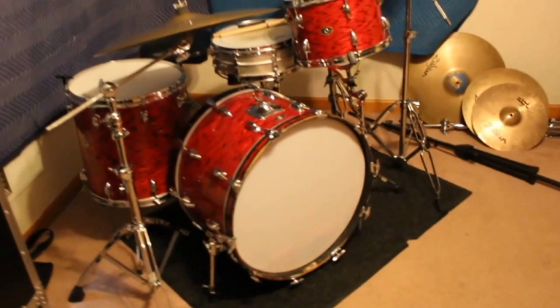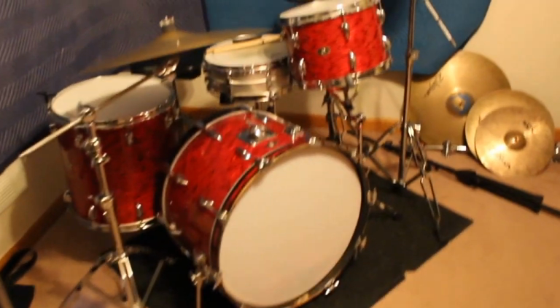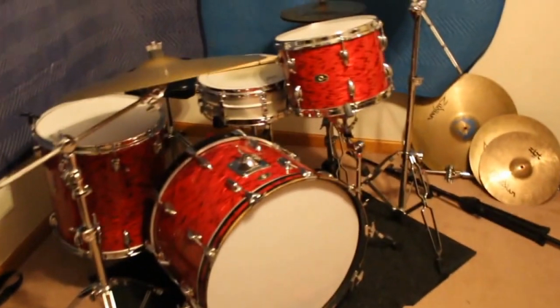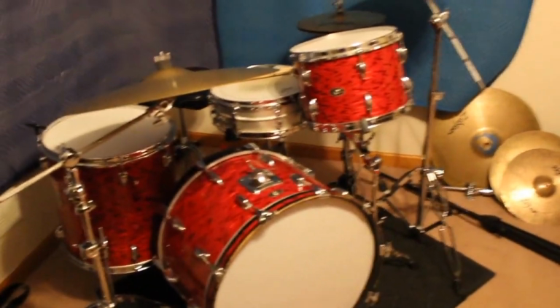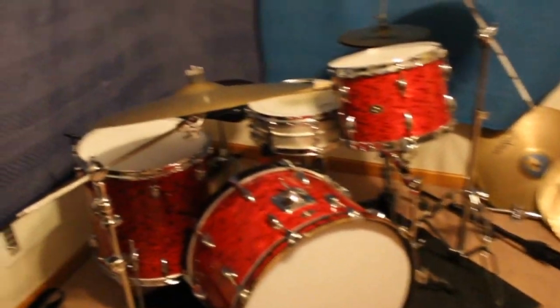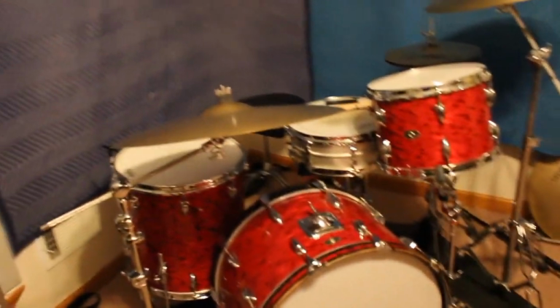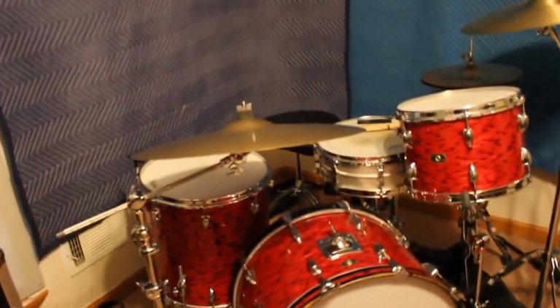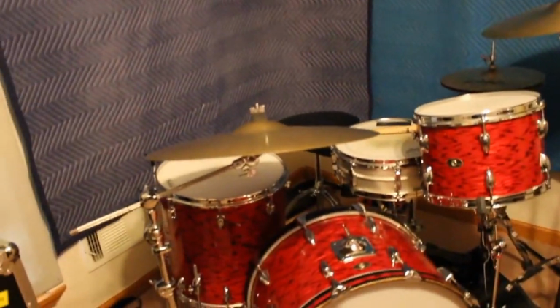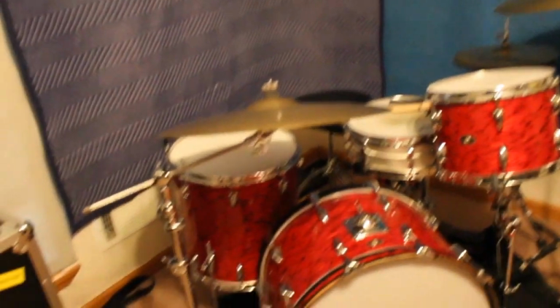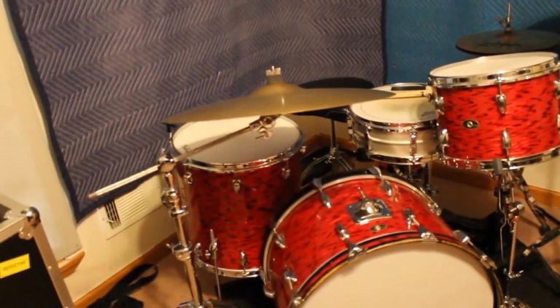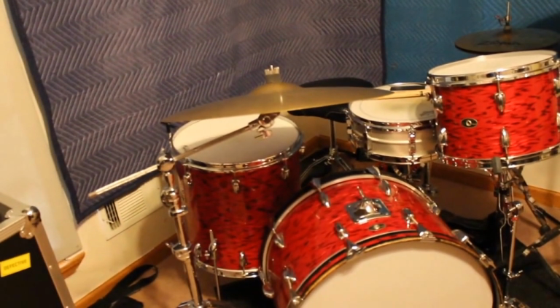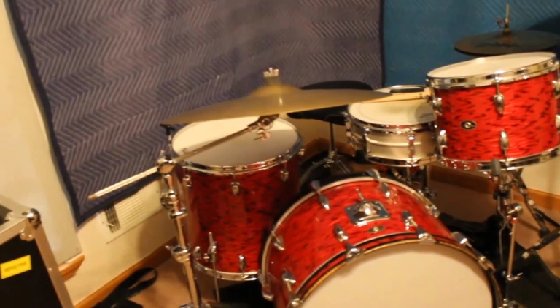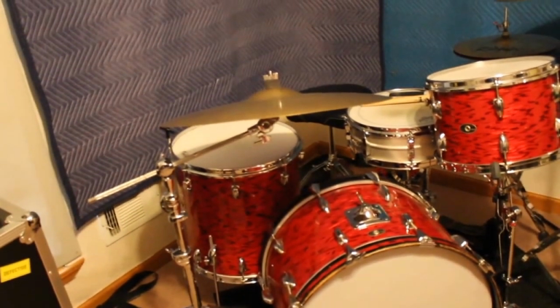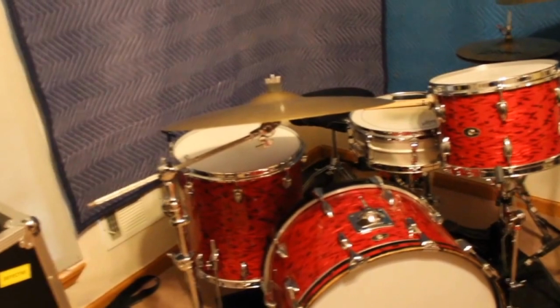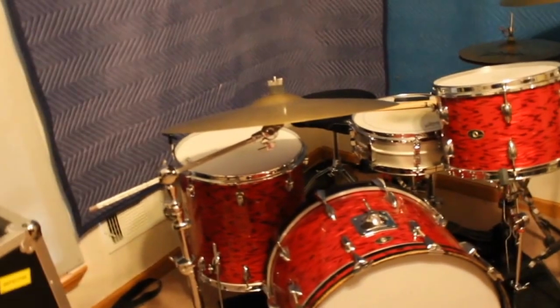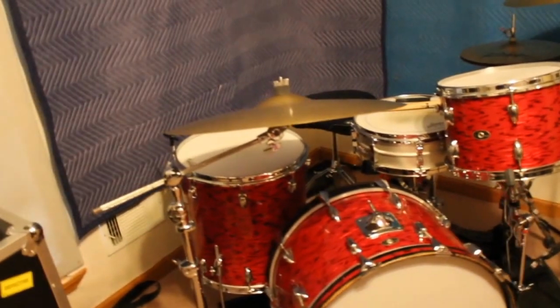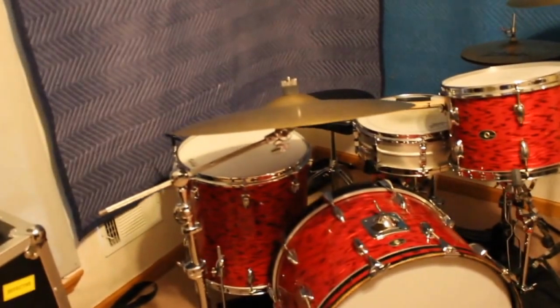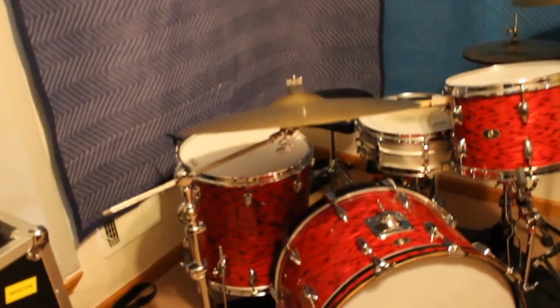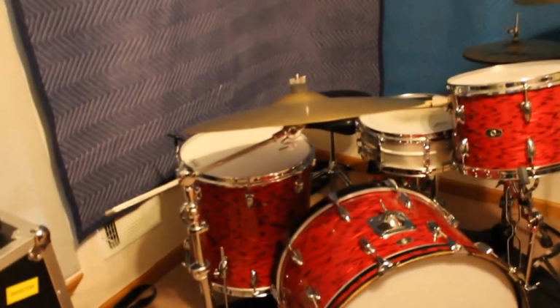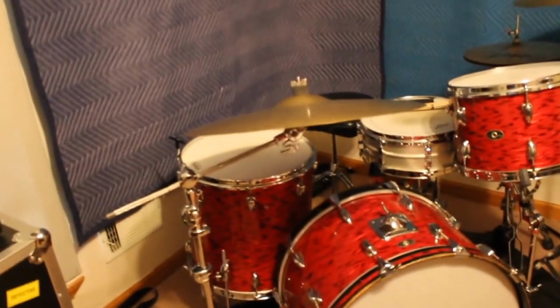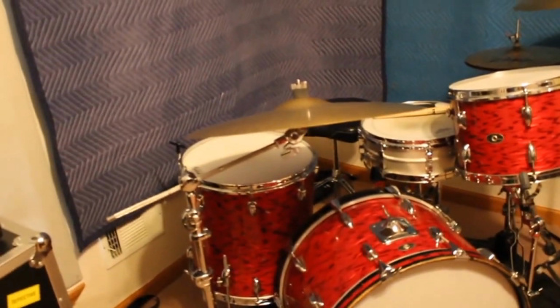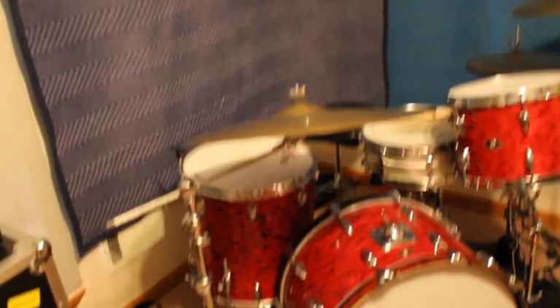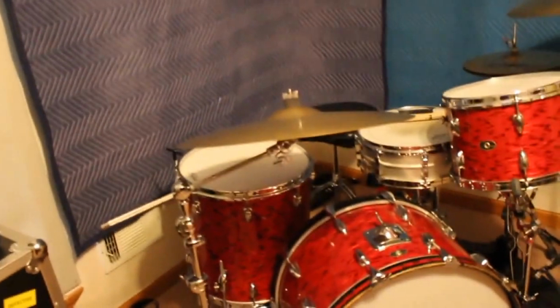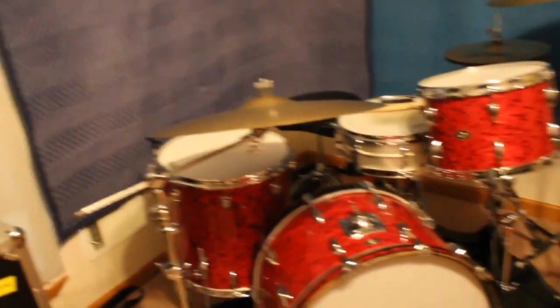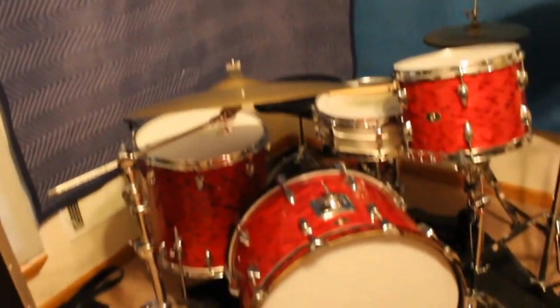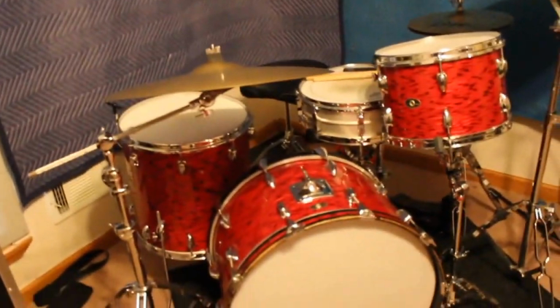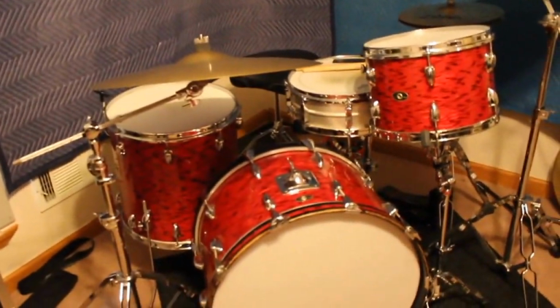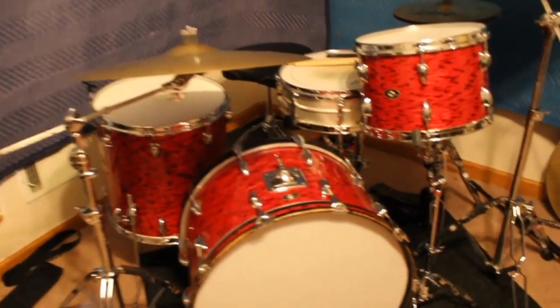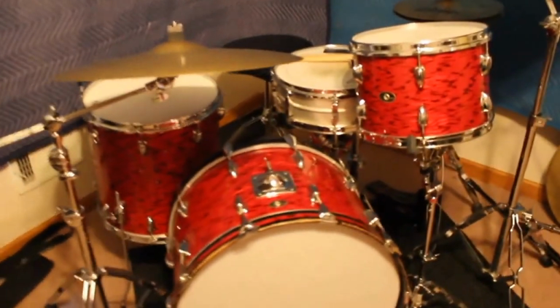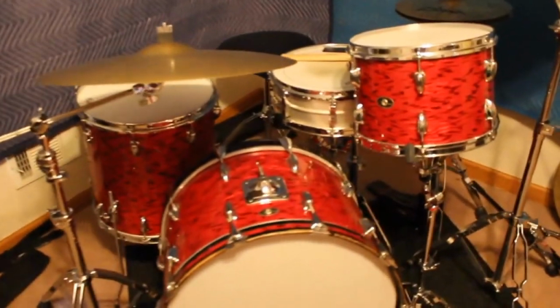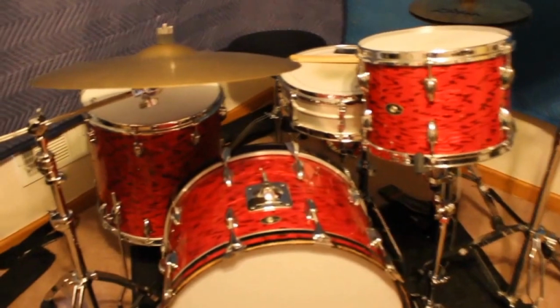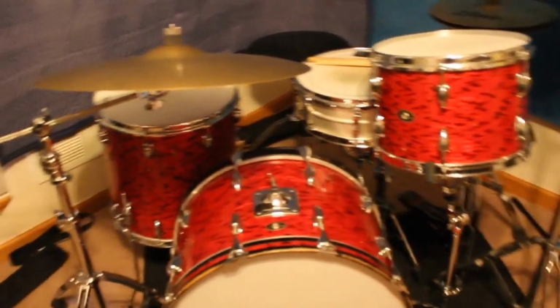Hey guys, Lazy Jammer here. Doing a little different video today. You maybe thought, oh, you're just a guitar player. No, I'm a drummer at heart.